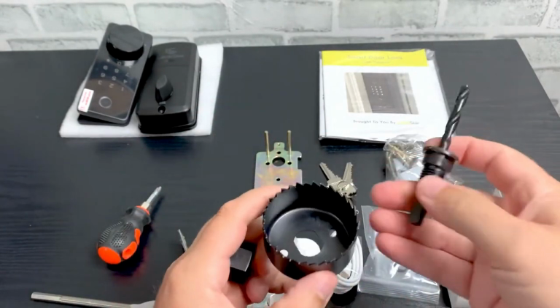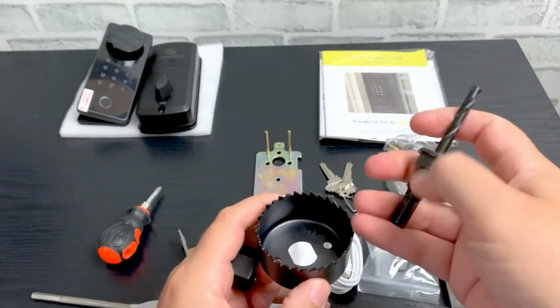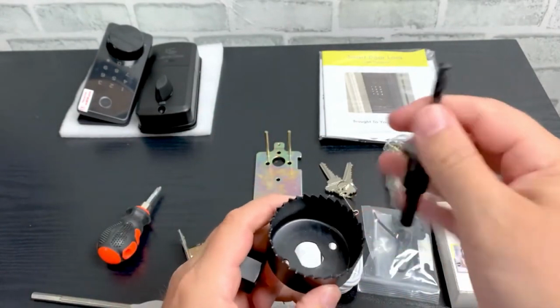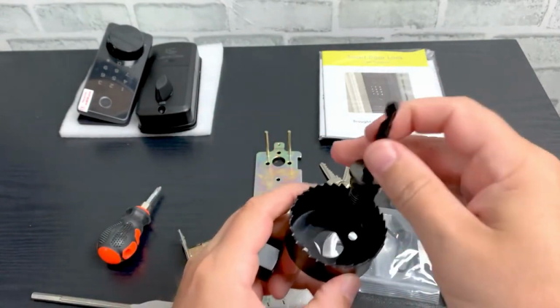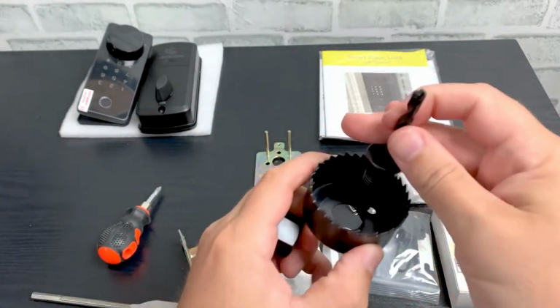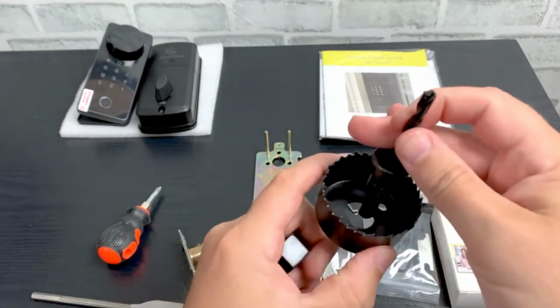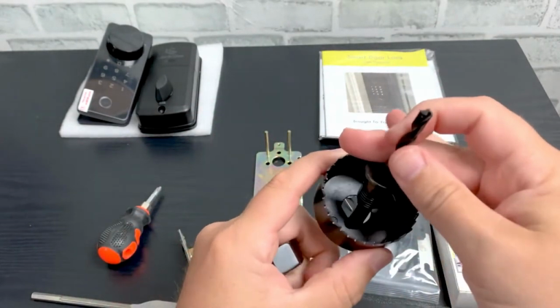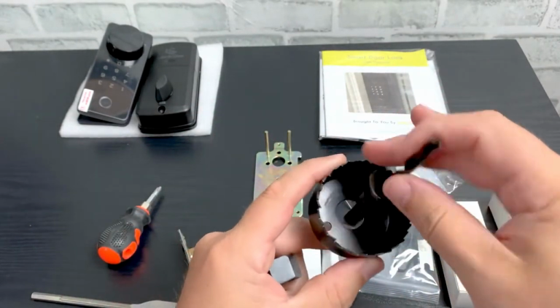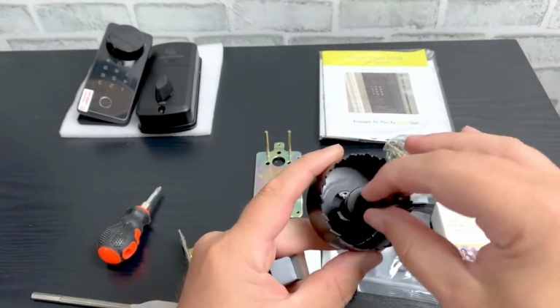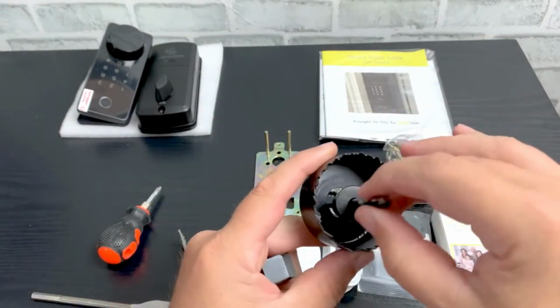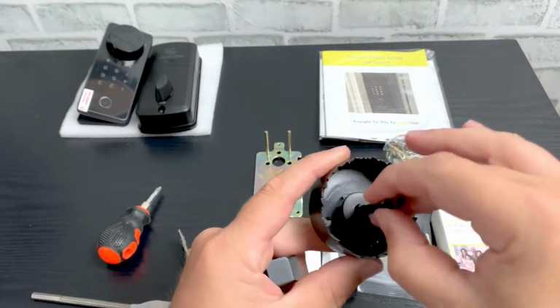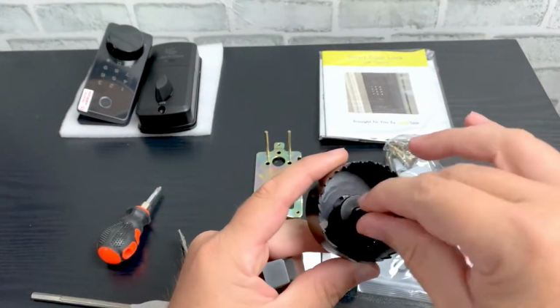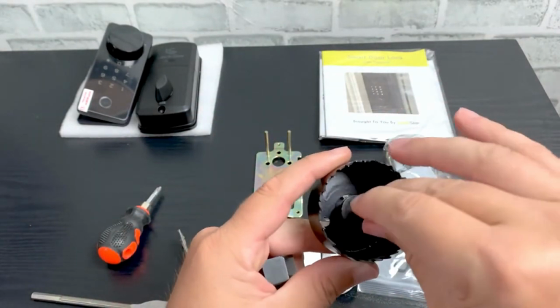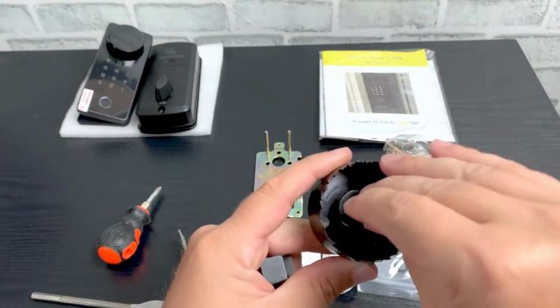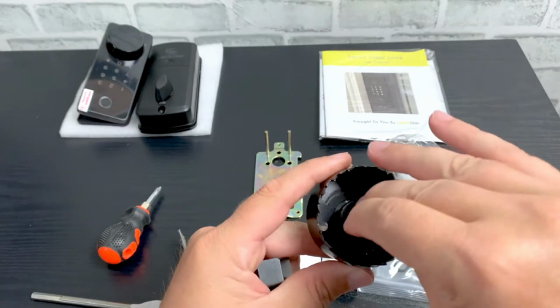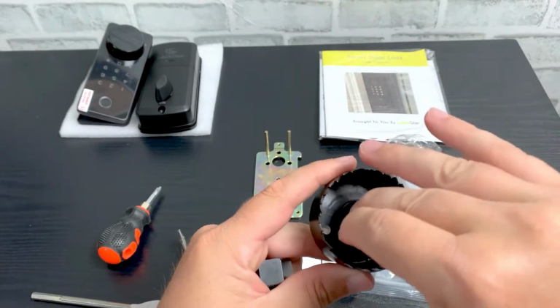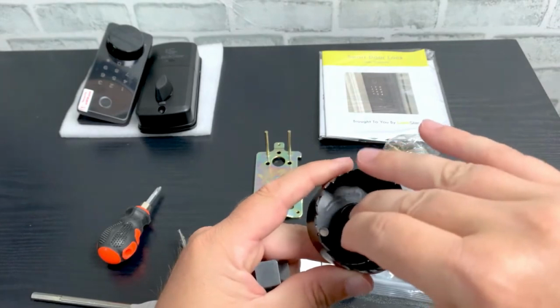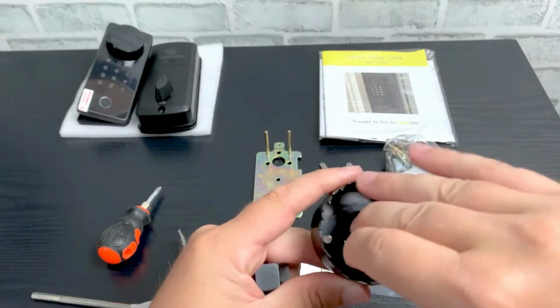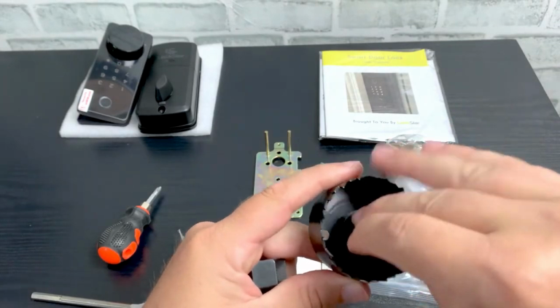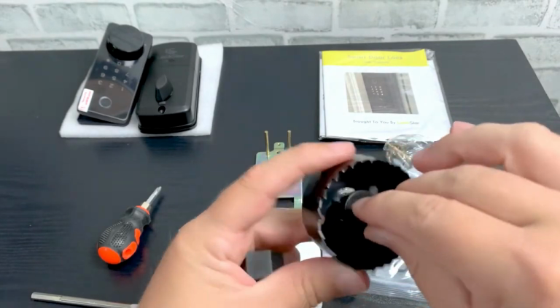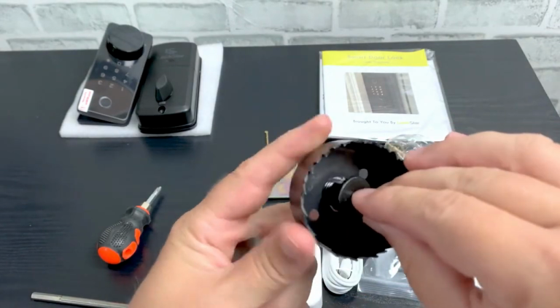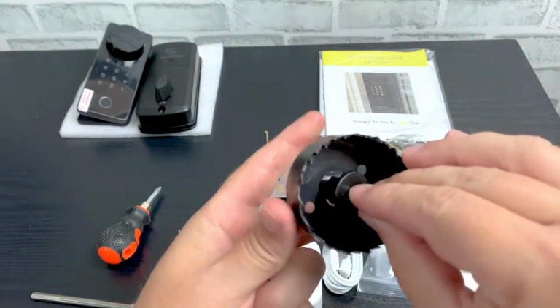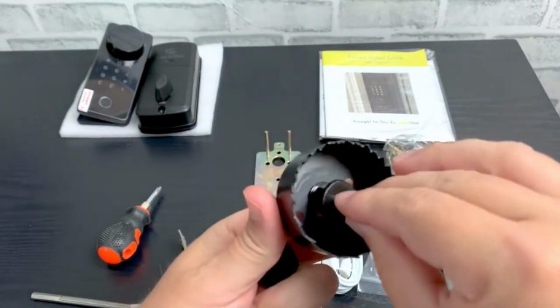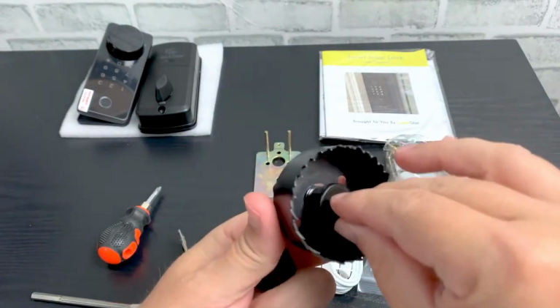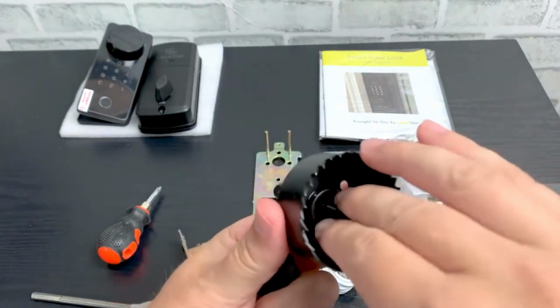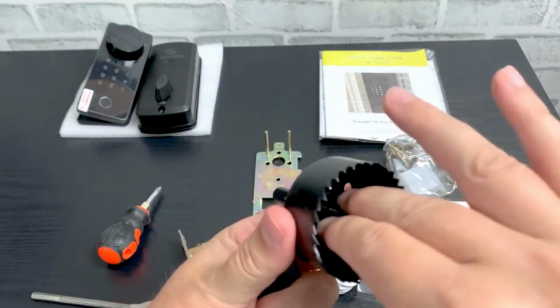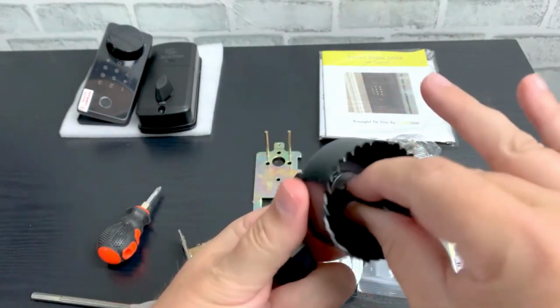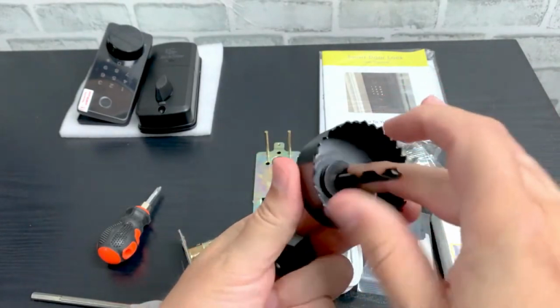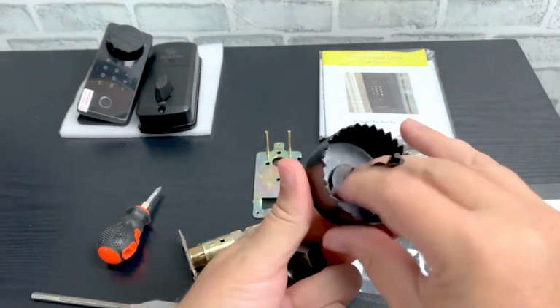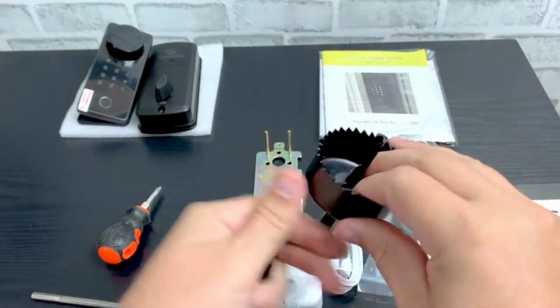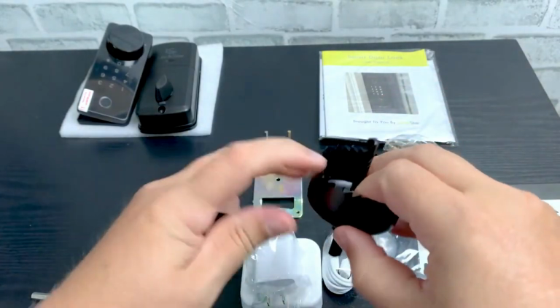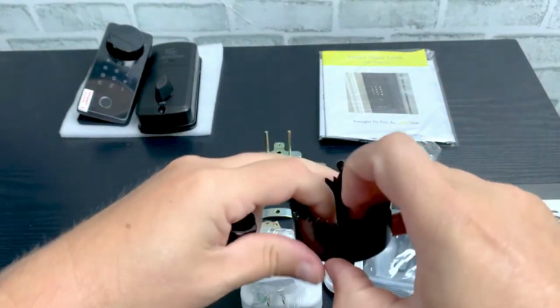Assemble the hole saw by inserting the drill bit, then secure it in place with the retention nut.